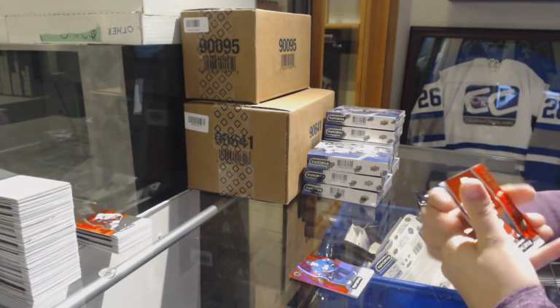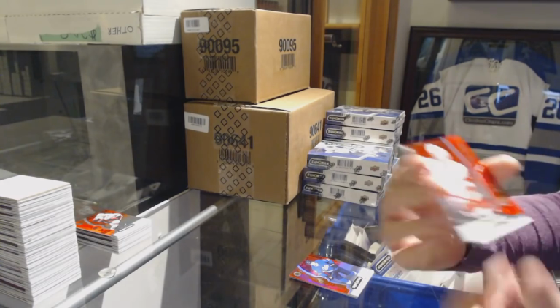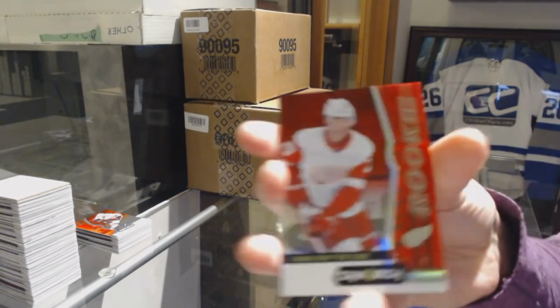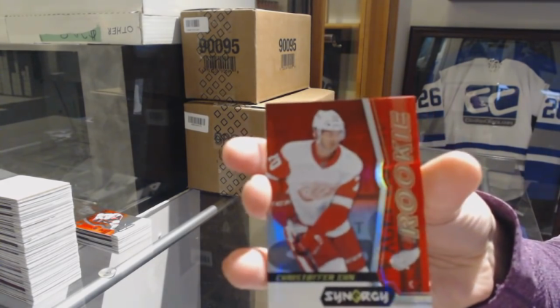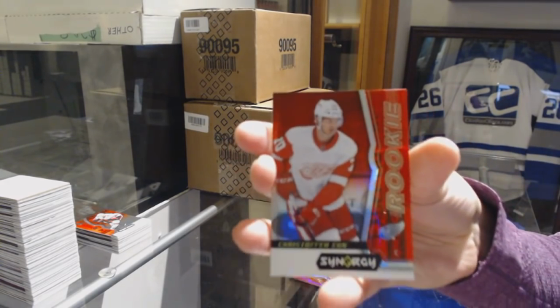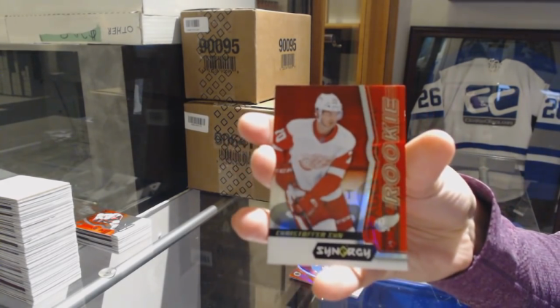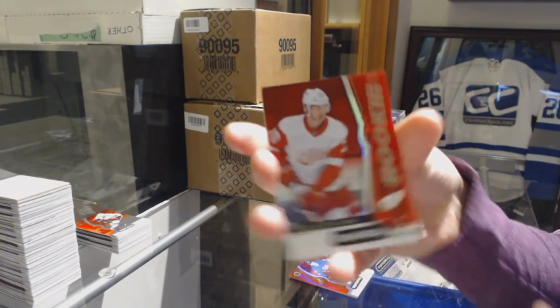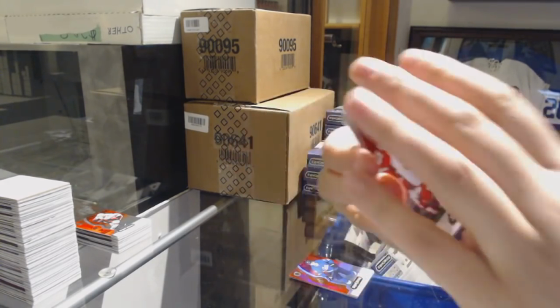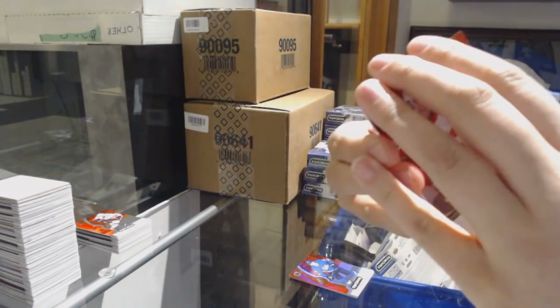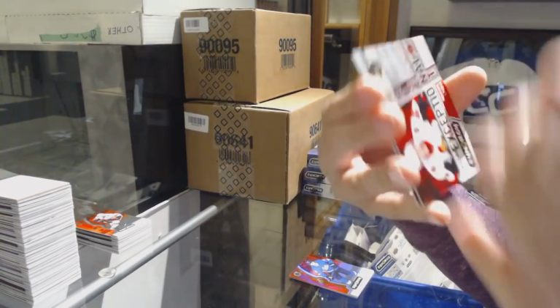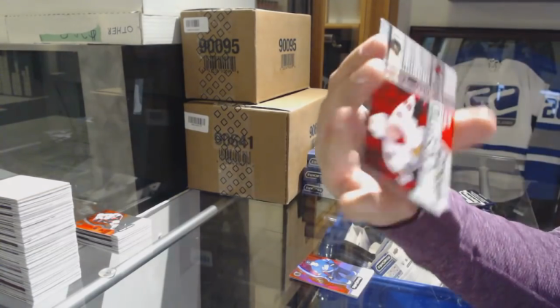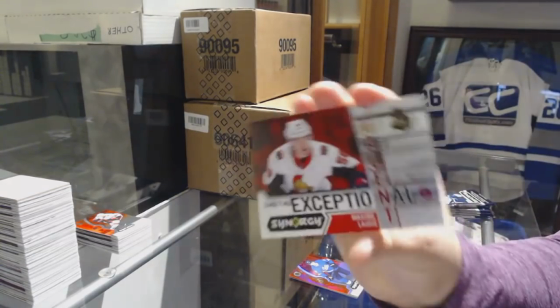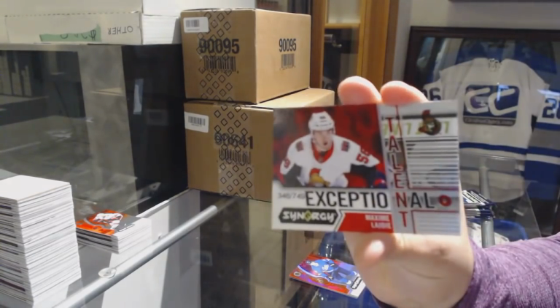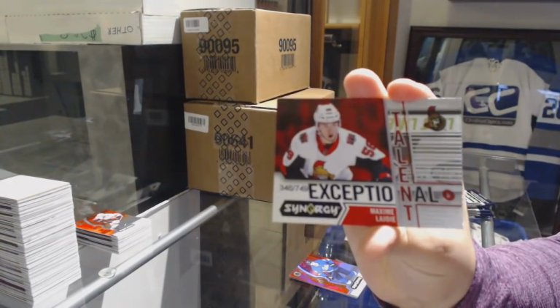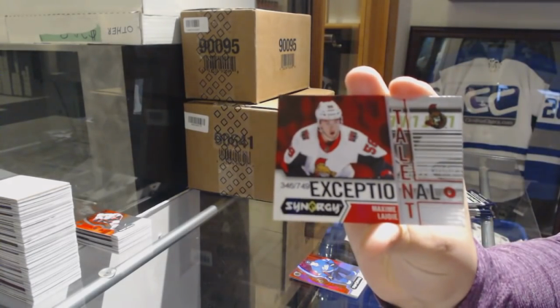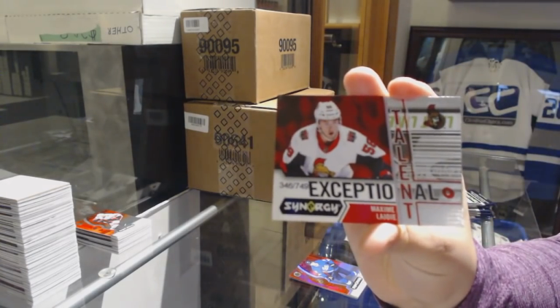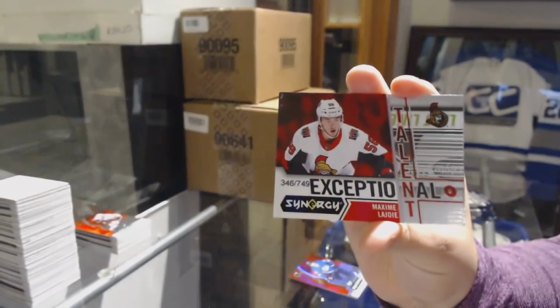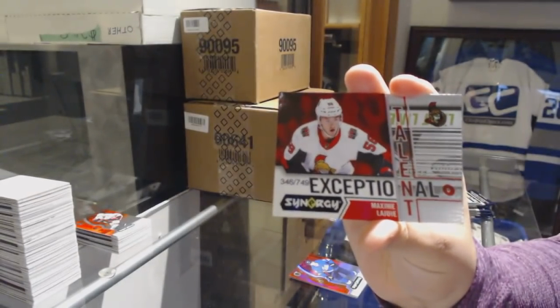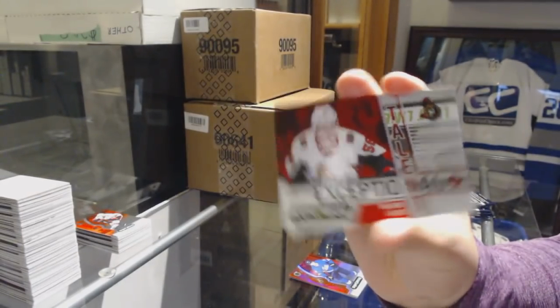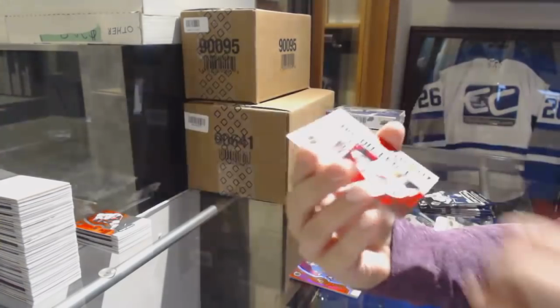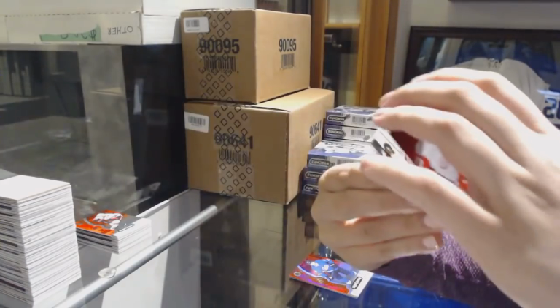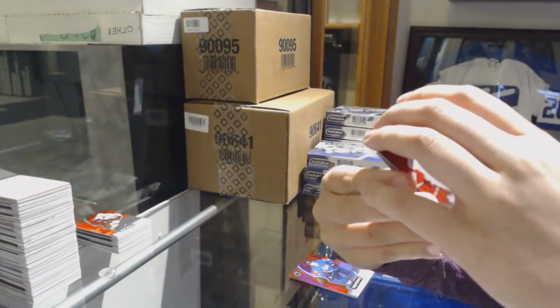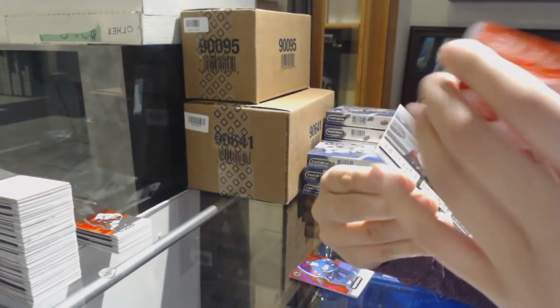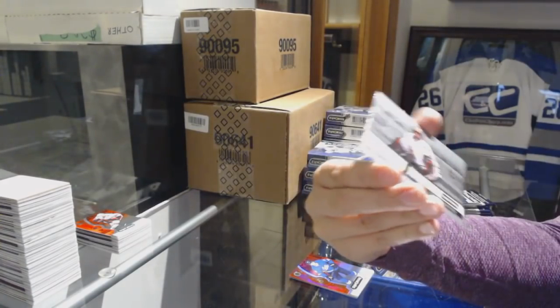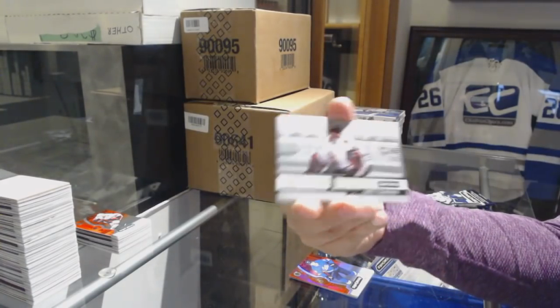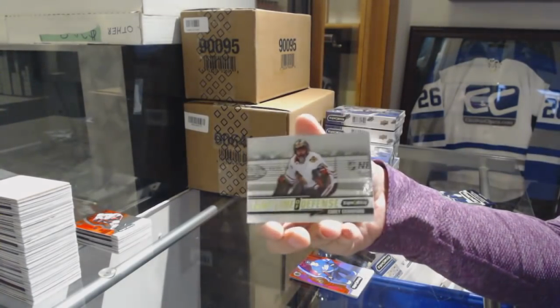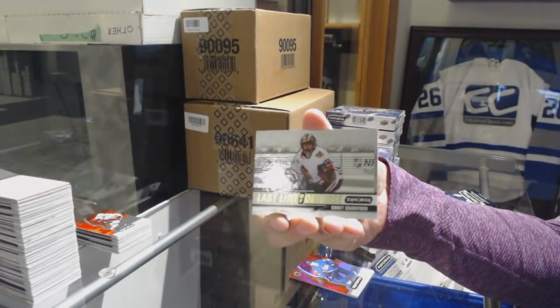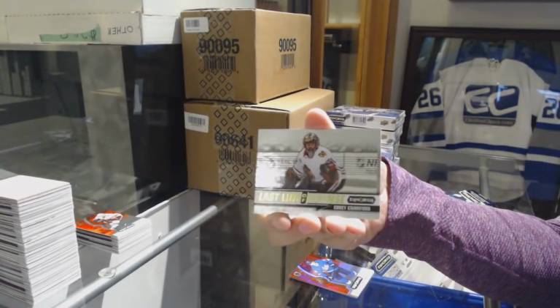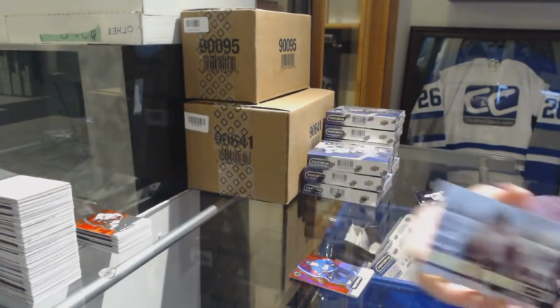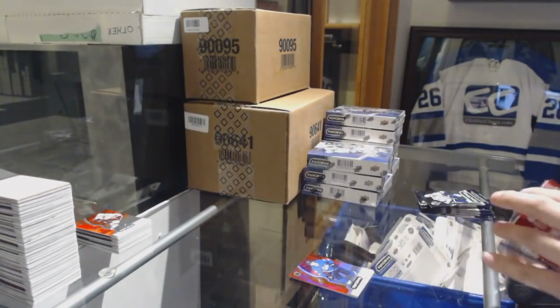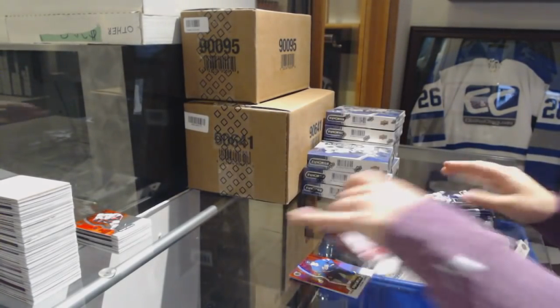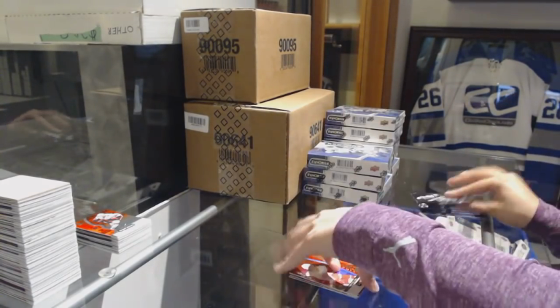Red Rookie of Christopher Ean for the Detroit Red Wings. Exceptional Talent number to 749 for the Senators, Maxime Lajoie. And Last Line of Defense Corey Crawford for the Blackhawks.